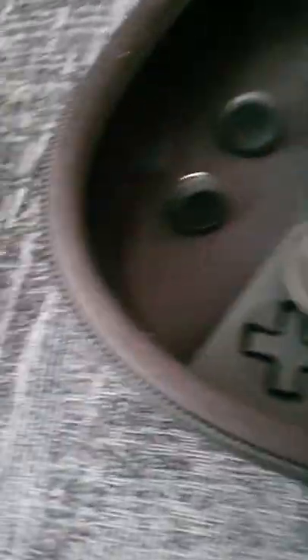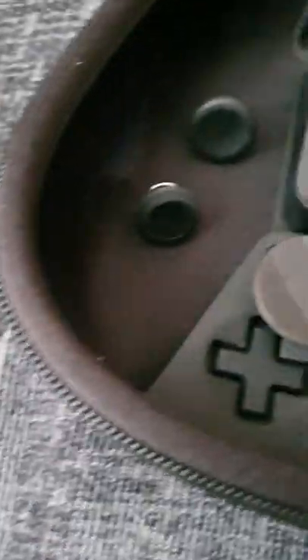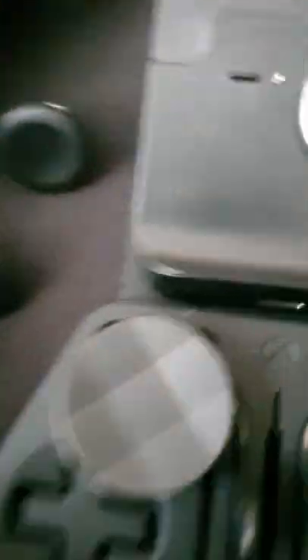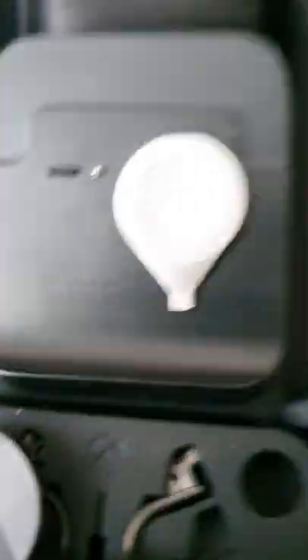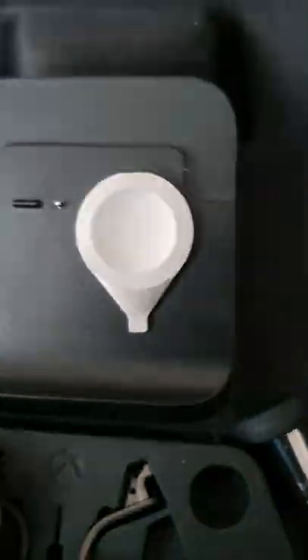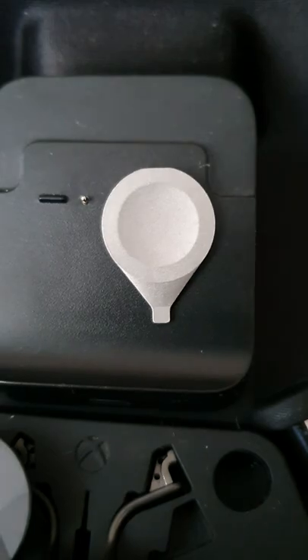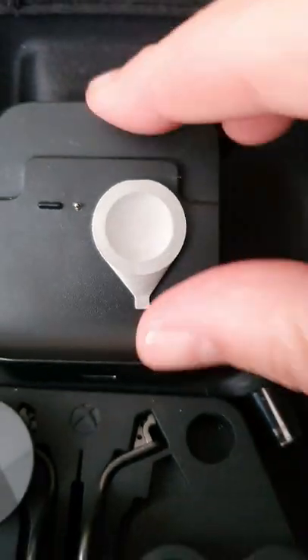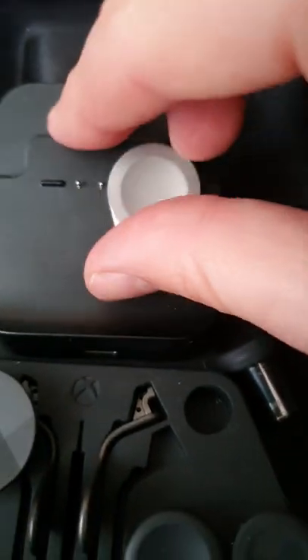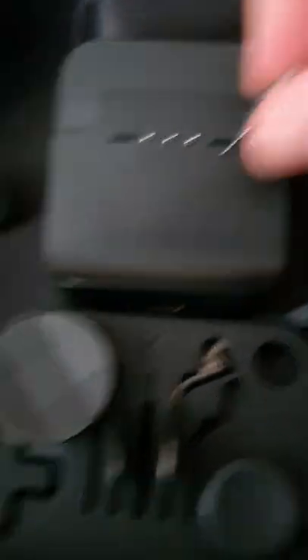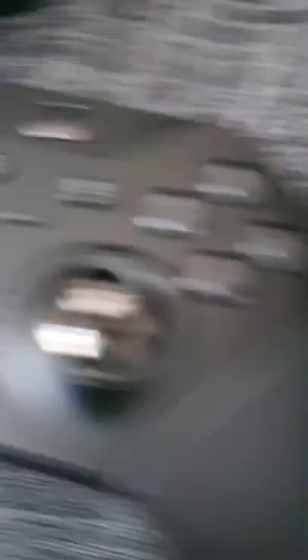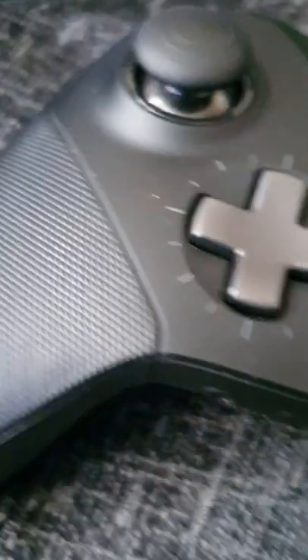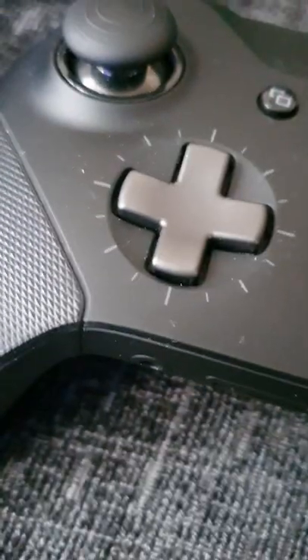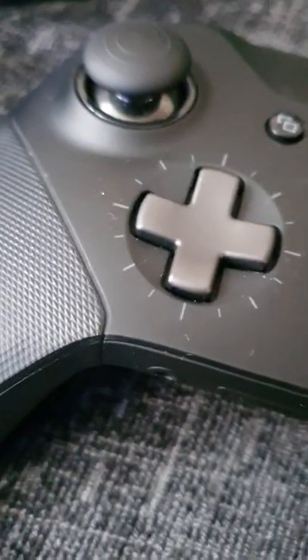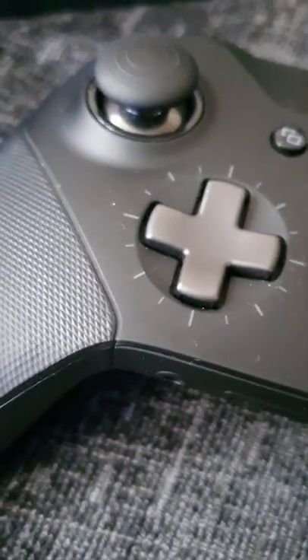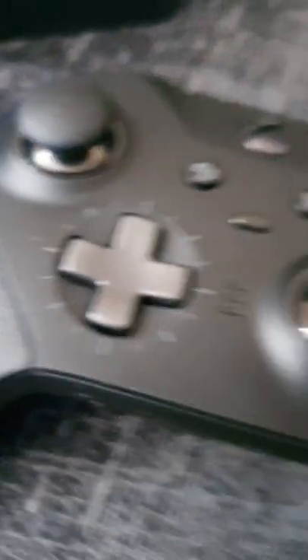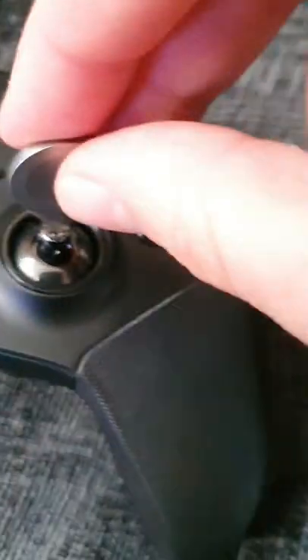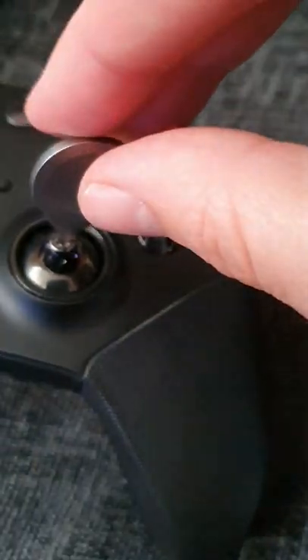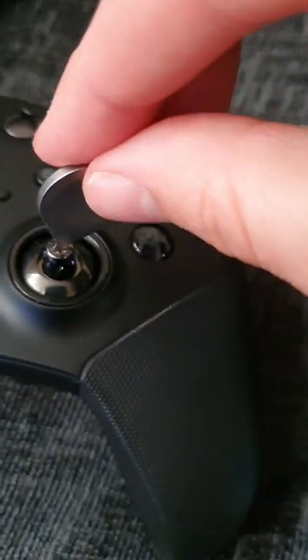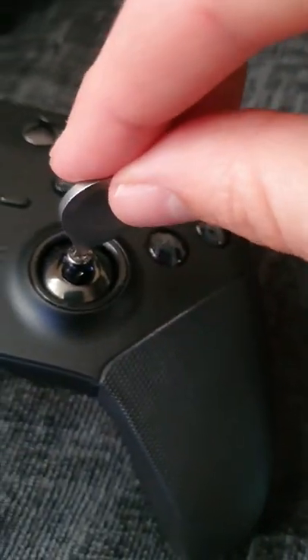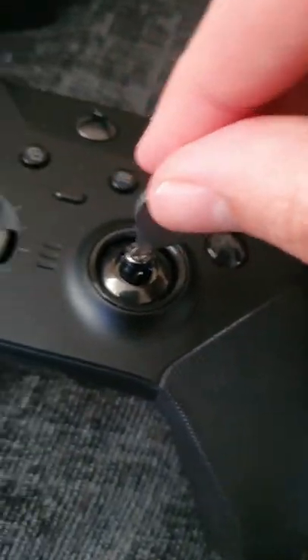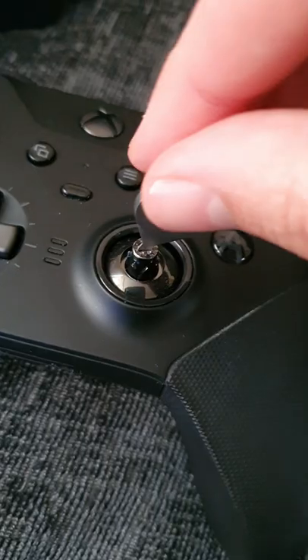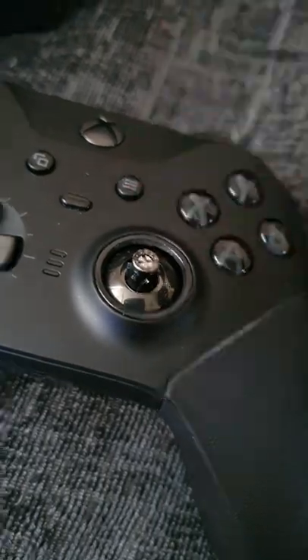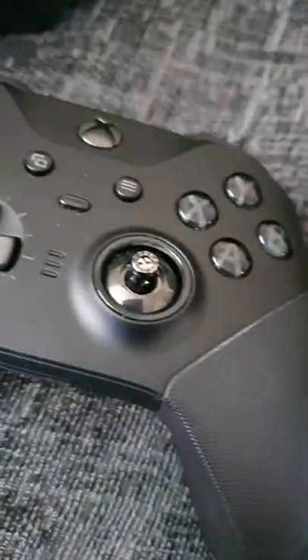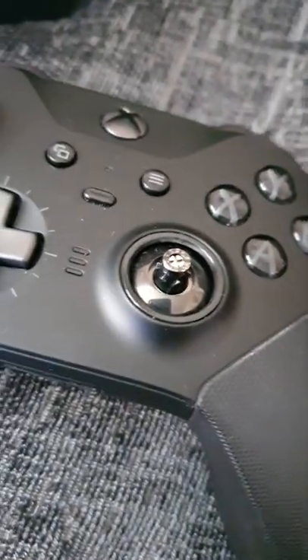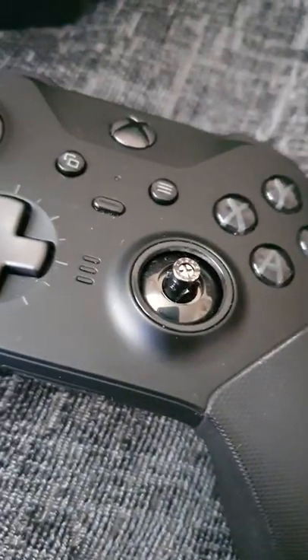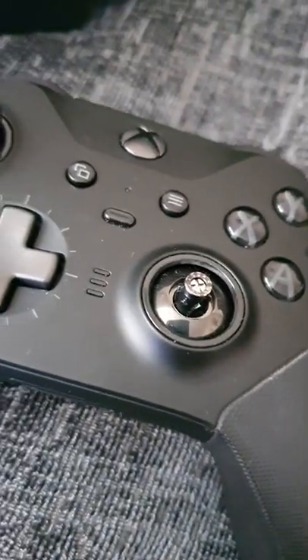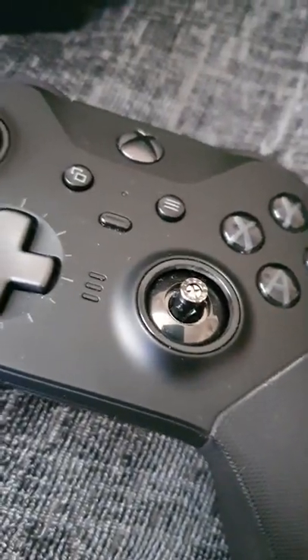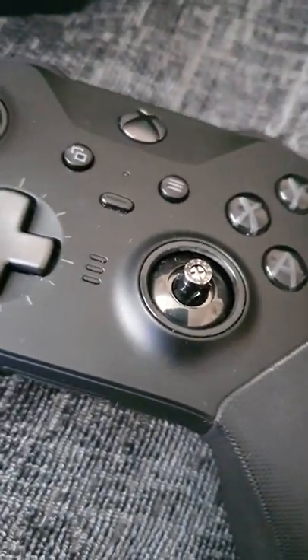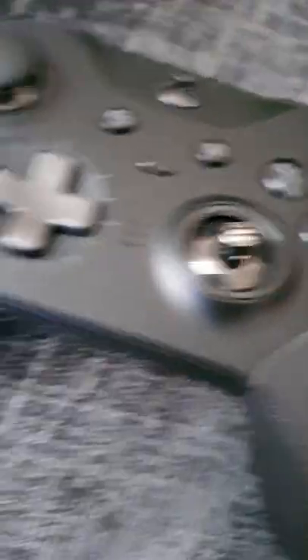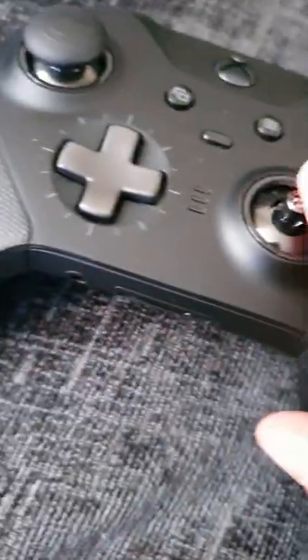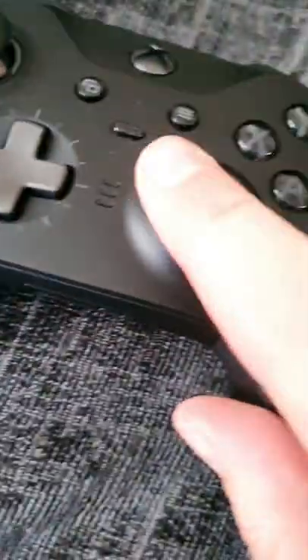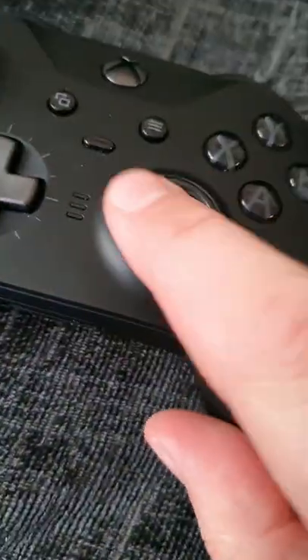One of the best features about the controller is that it comes with interchangeable pieces. You can remove both the analog sticks and the directional pads and change them up. You can also adjust the tension of both analog sticks, which can become very handy.